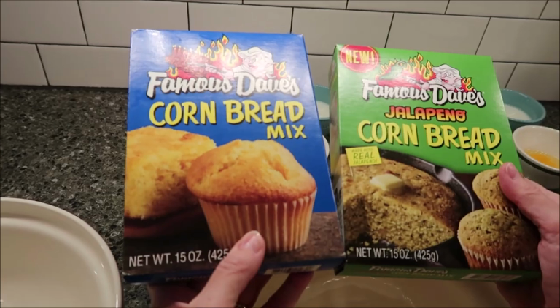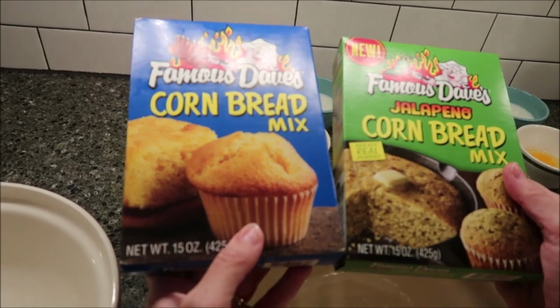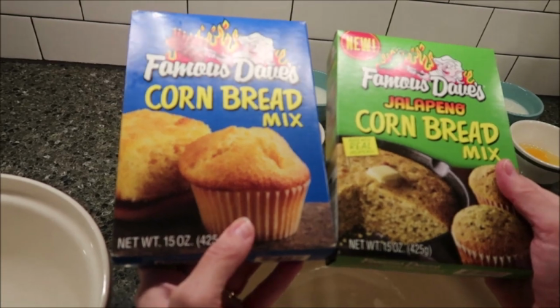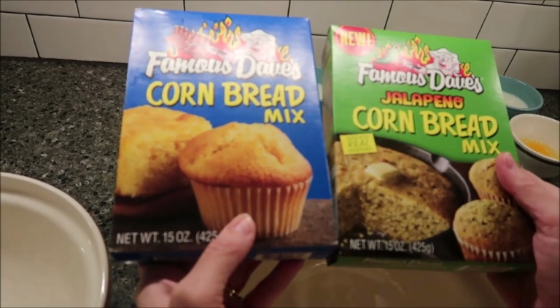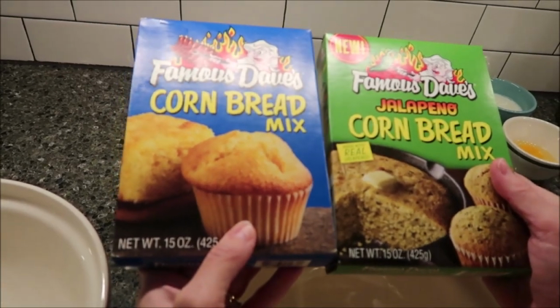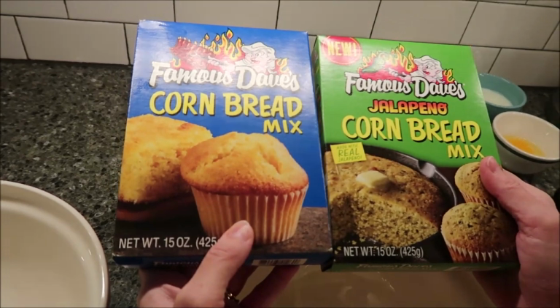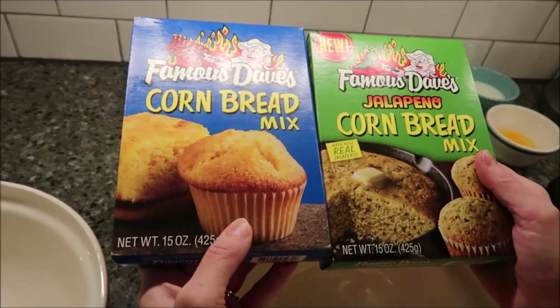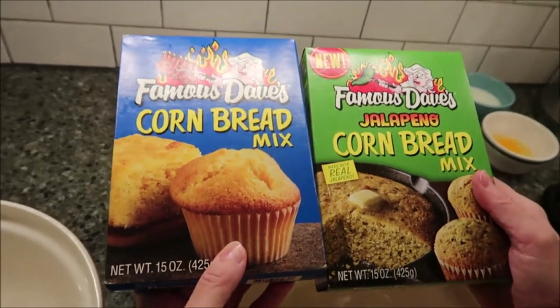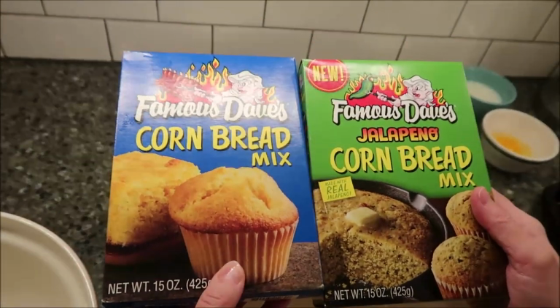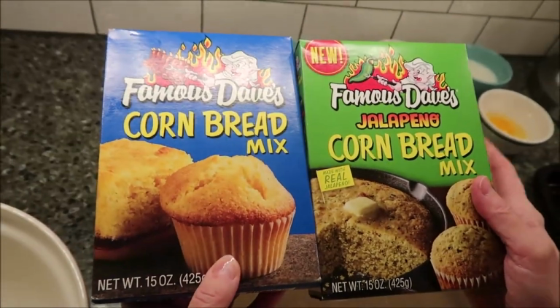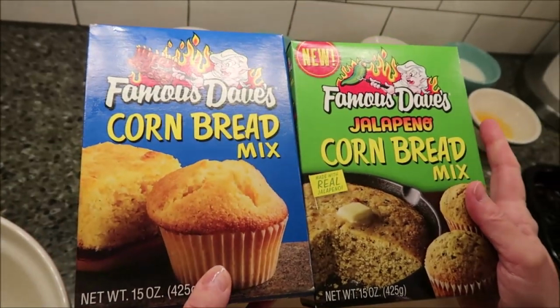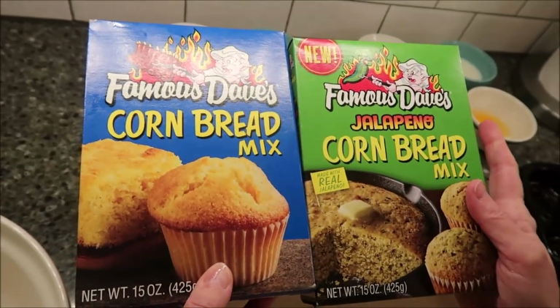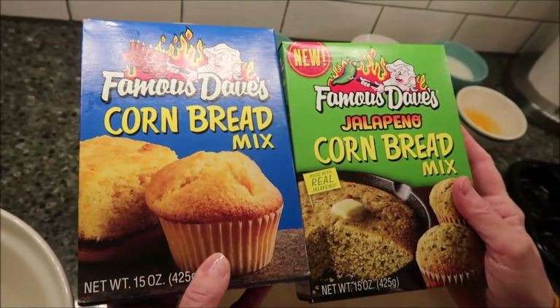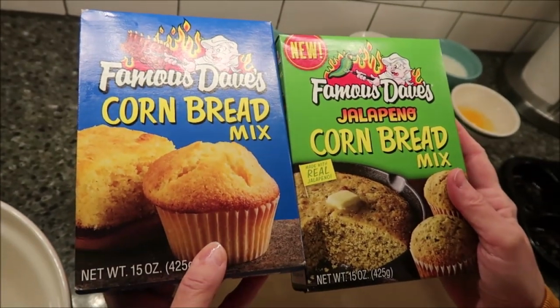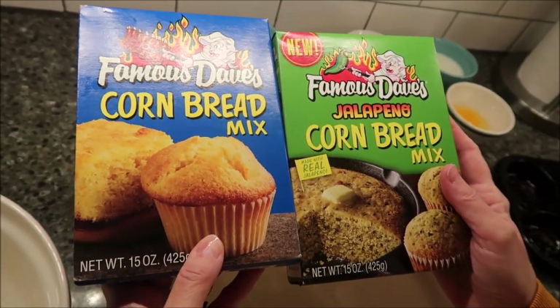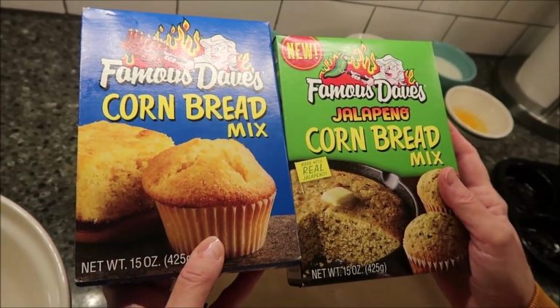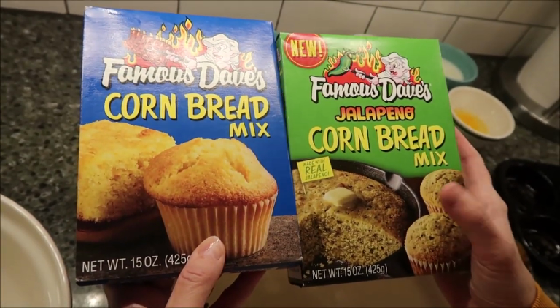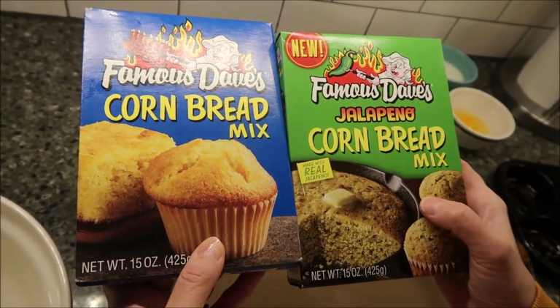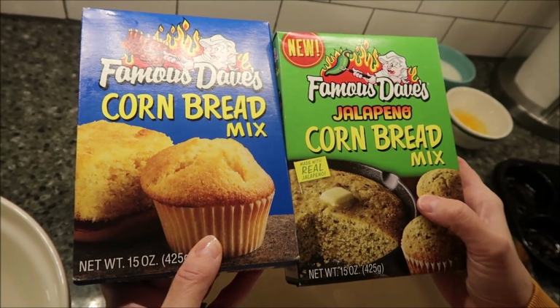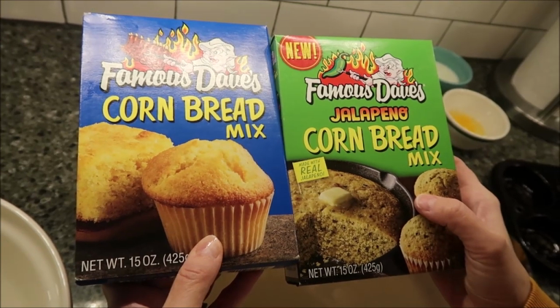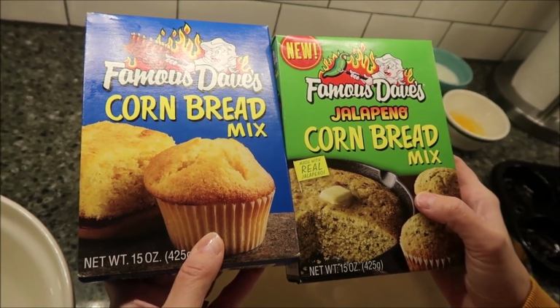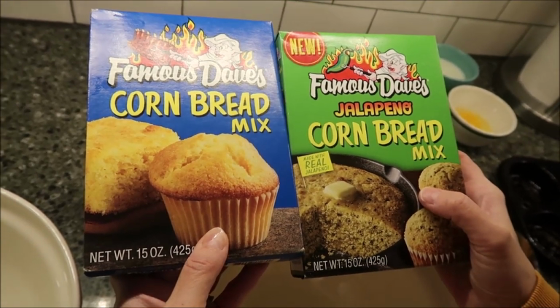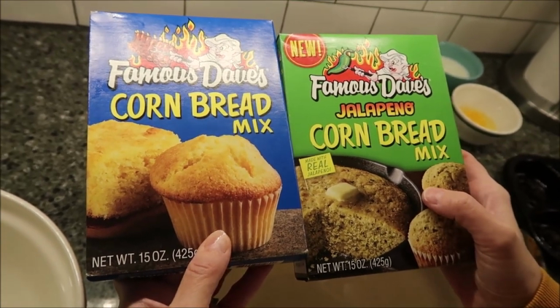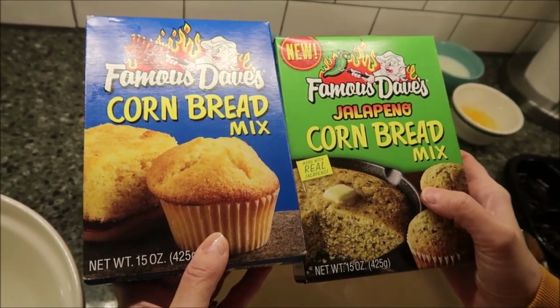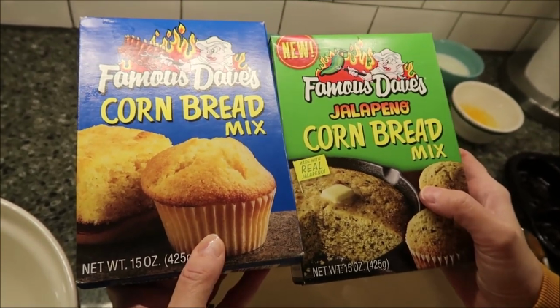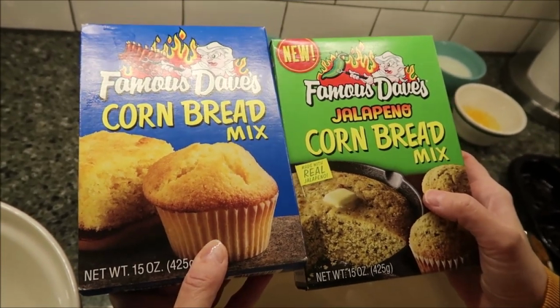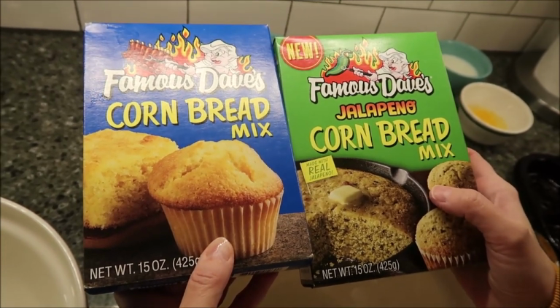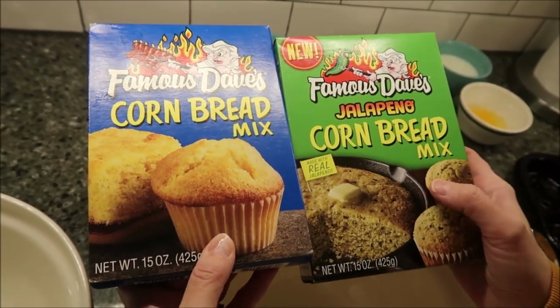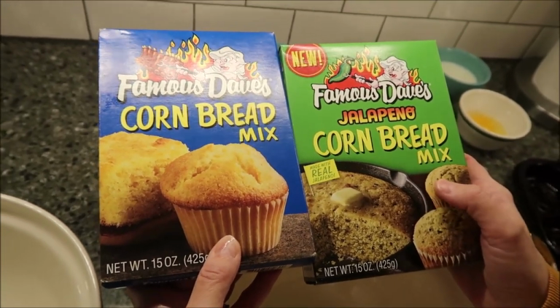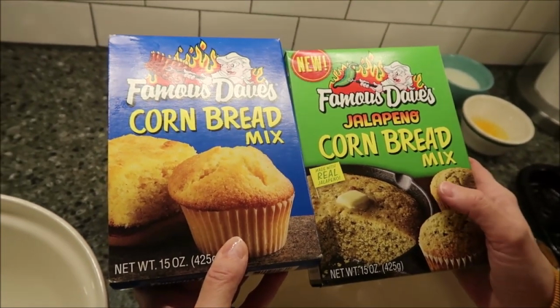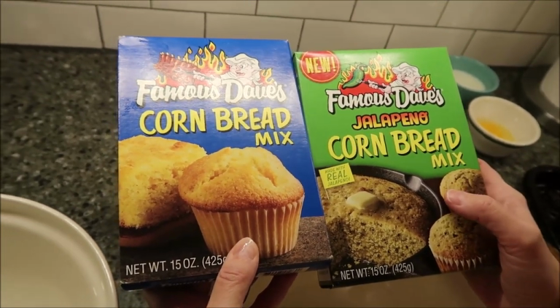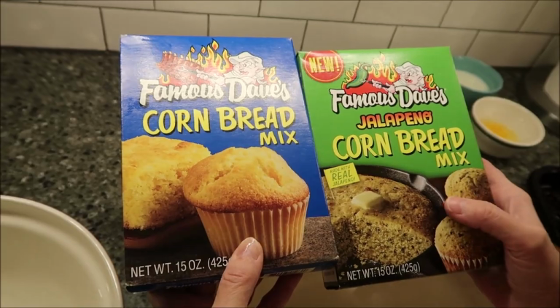In this video, I'm going to be making the Famous Dave's Cornbread Mix and the Jalapeño Cornbread Mix. It says it's new — I don't know how new it is. Daniel sent us these, so thank you very much to Daniel.